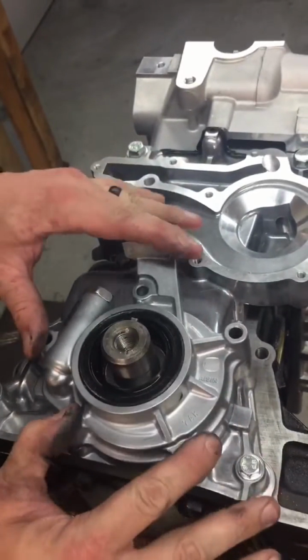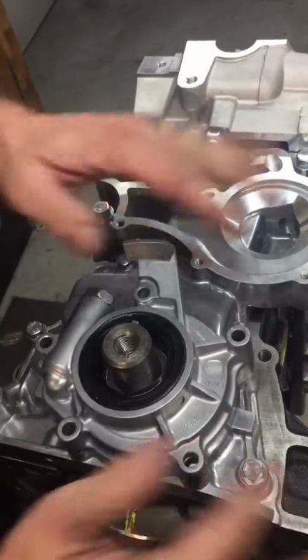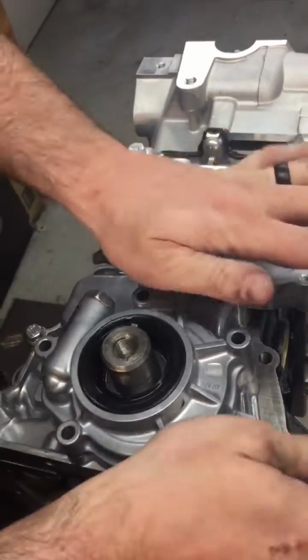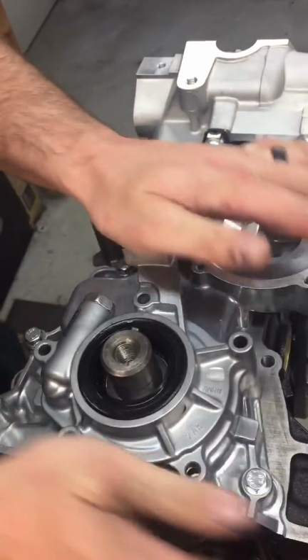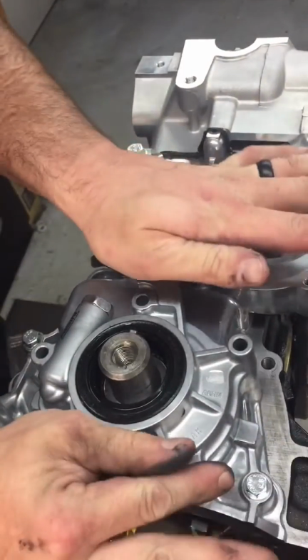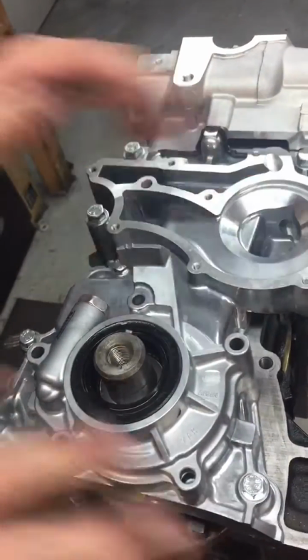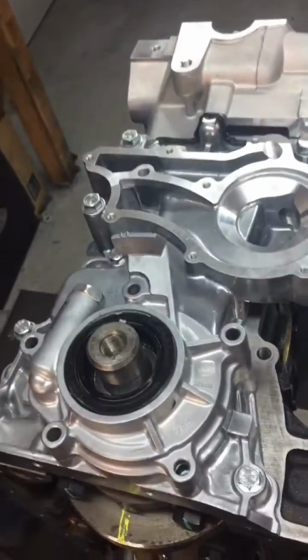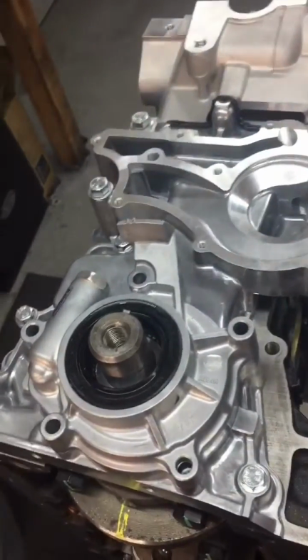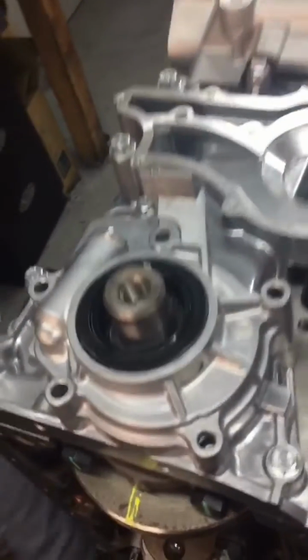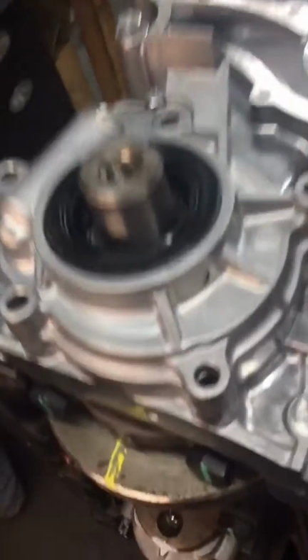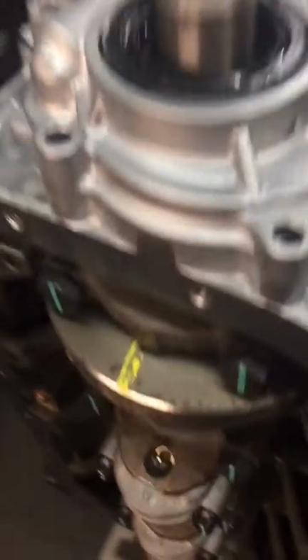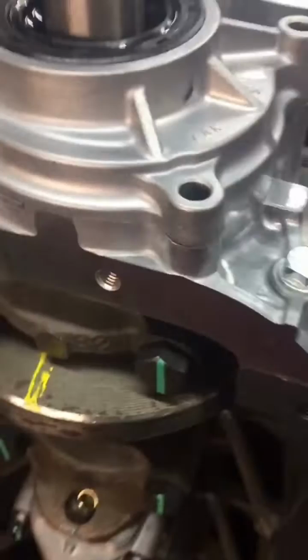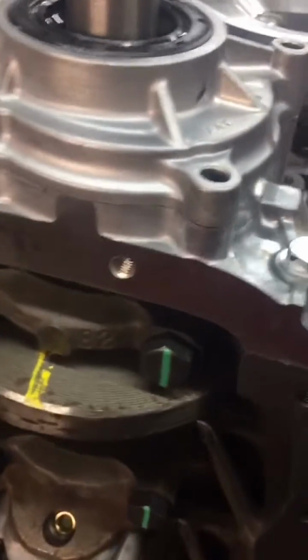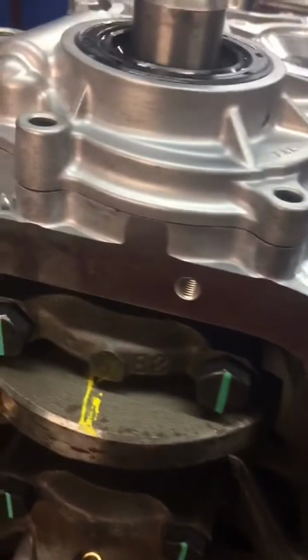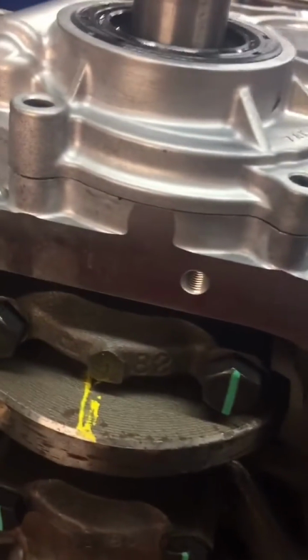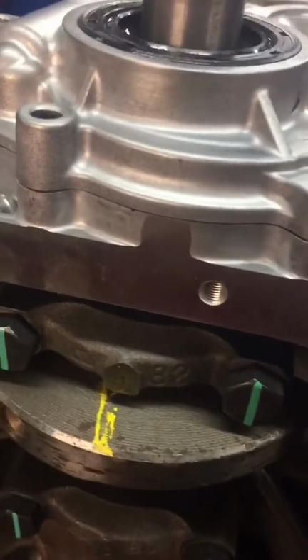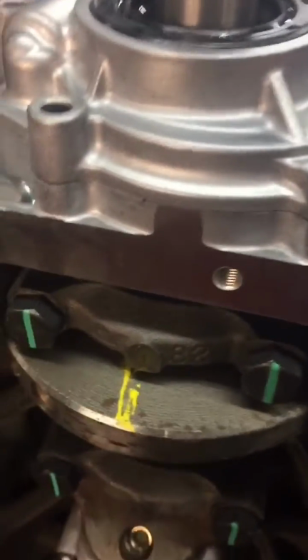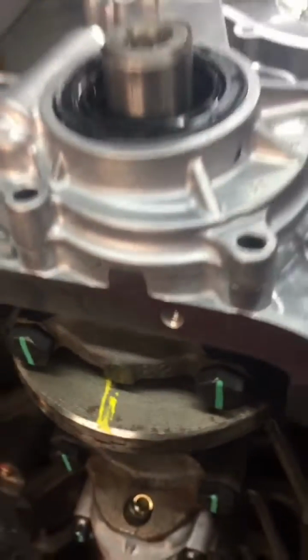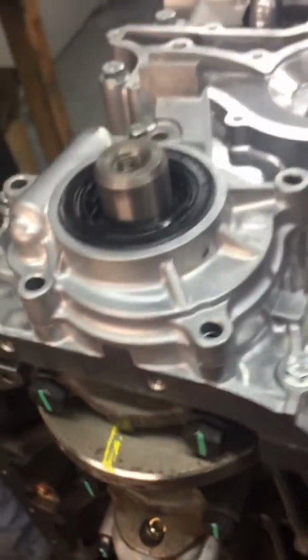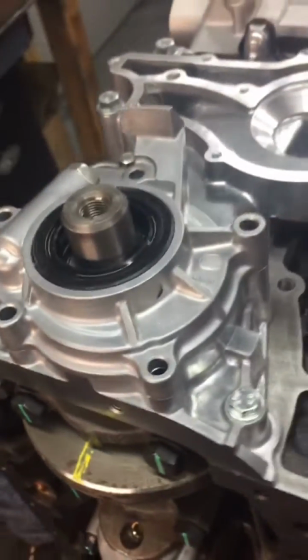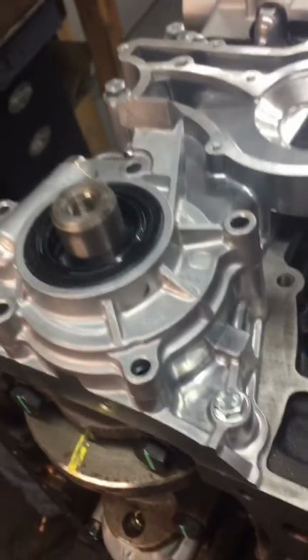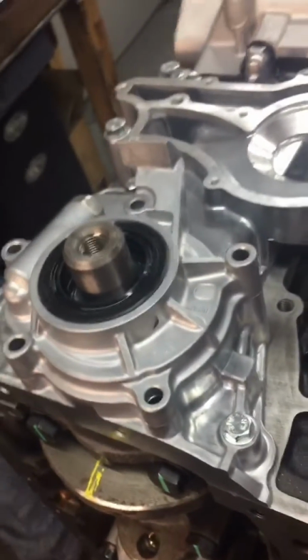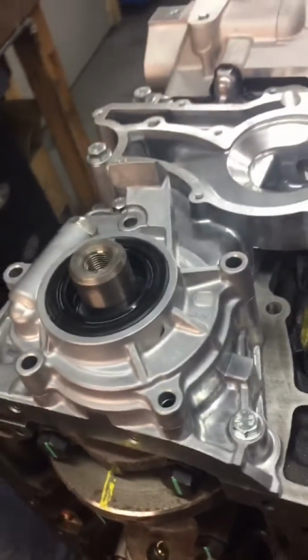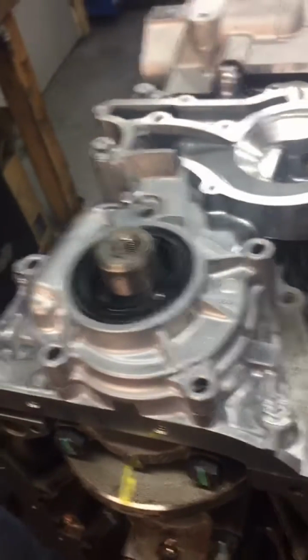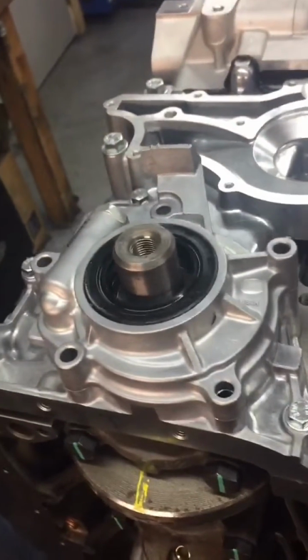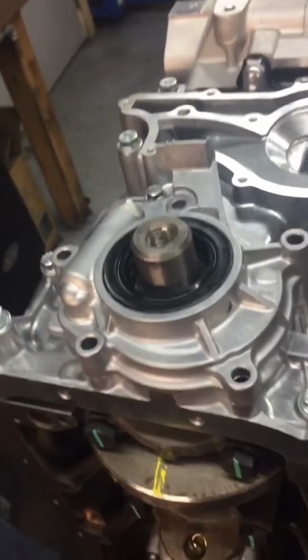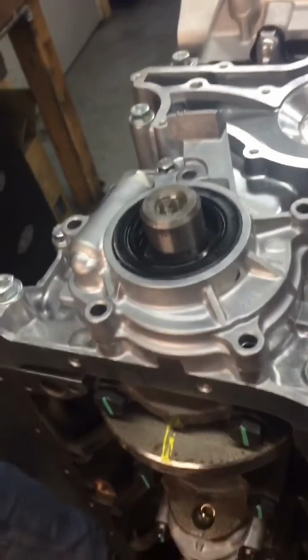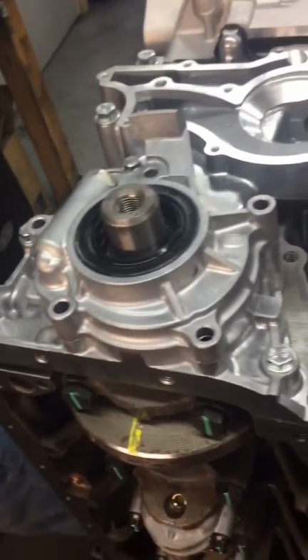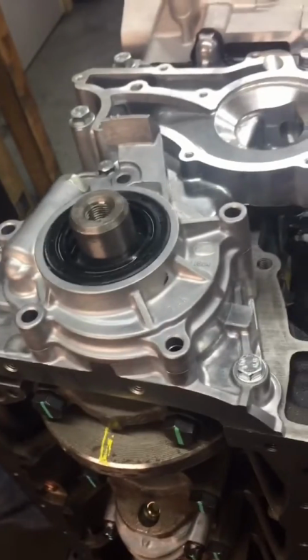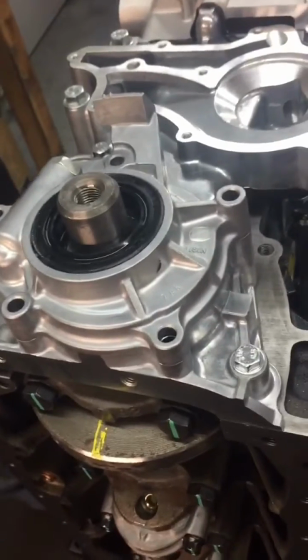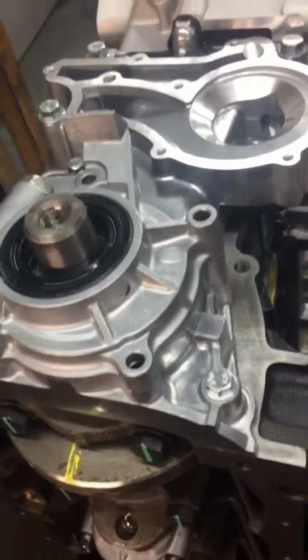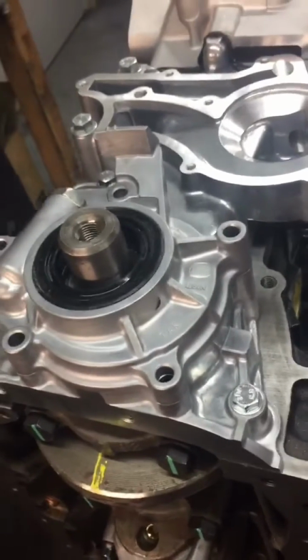There we go — oil pump is nice and down in place. Working on some brand new bolts here.